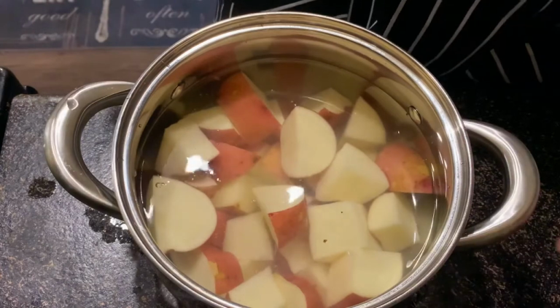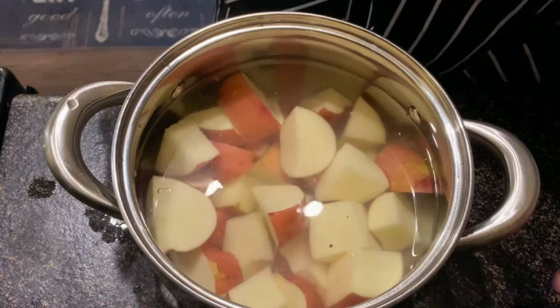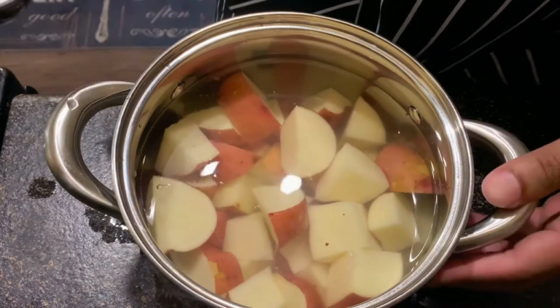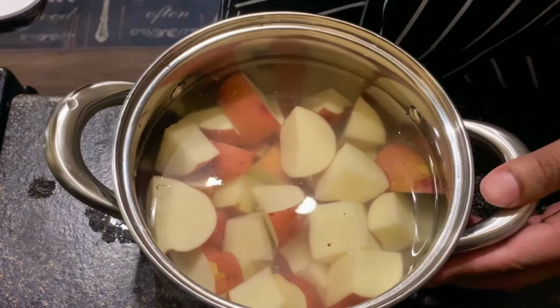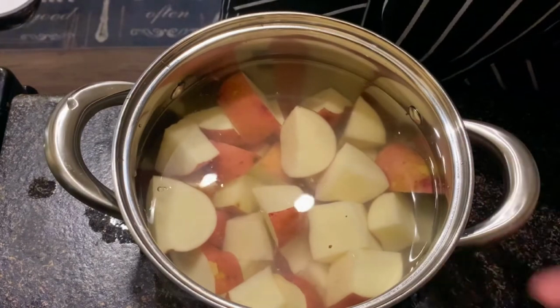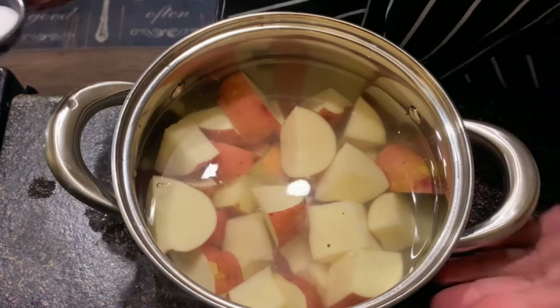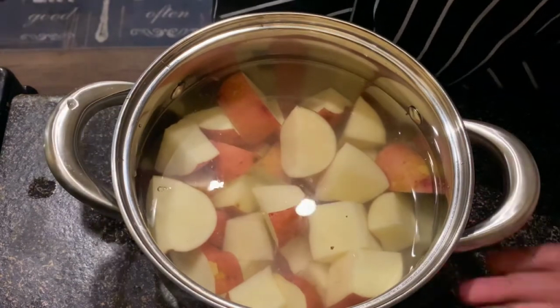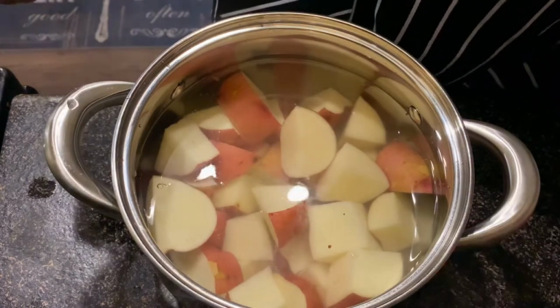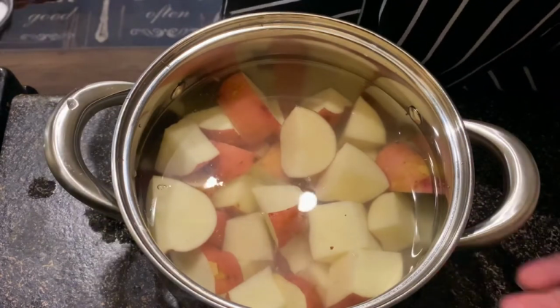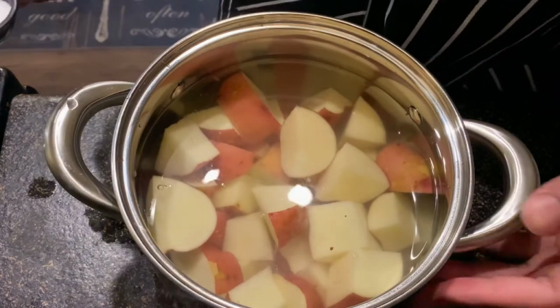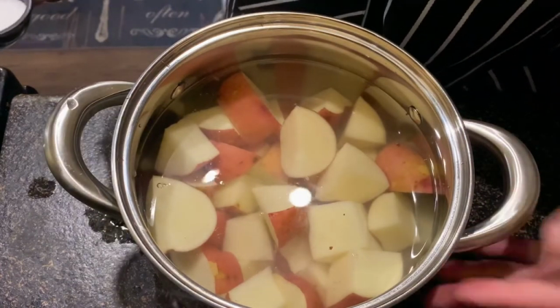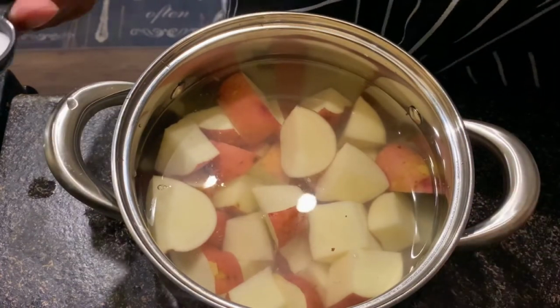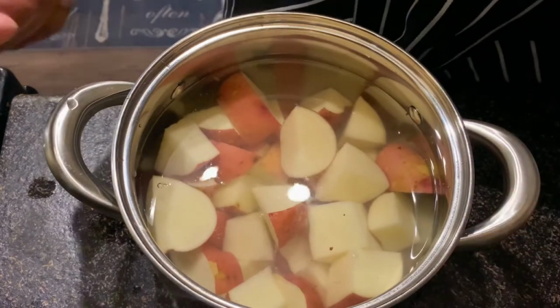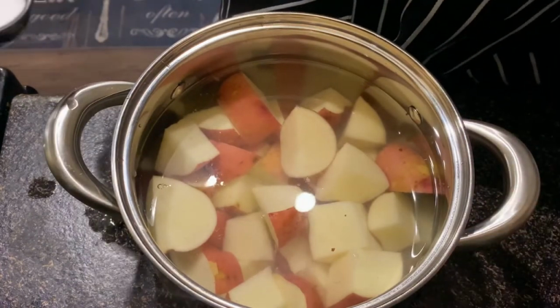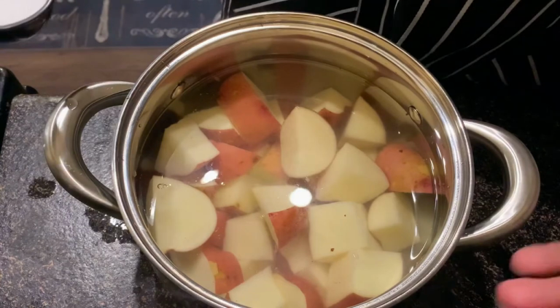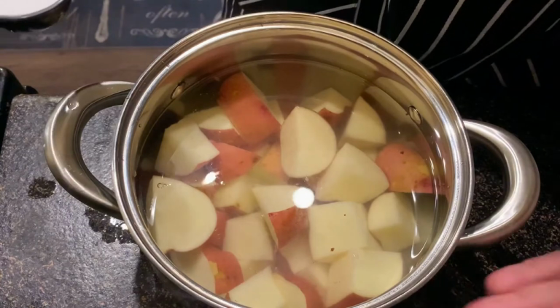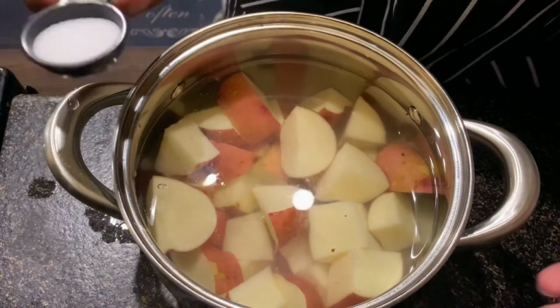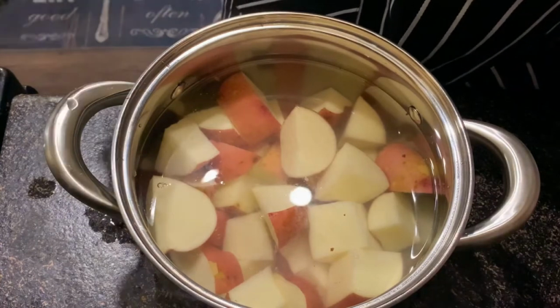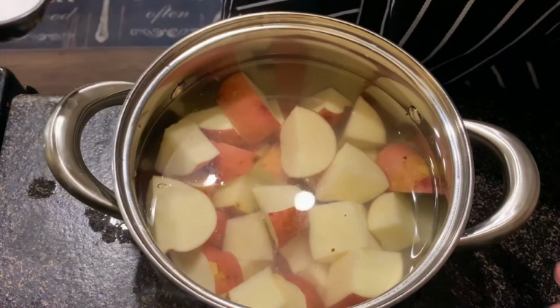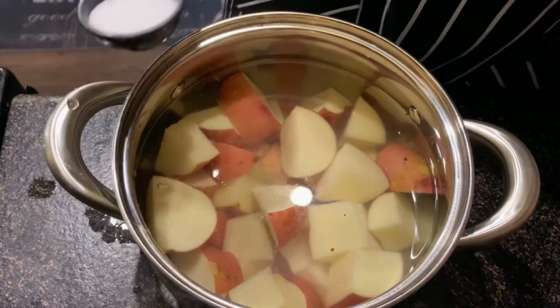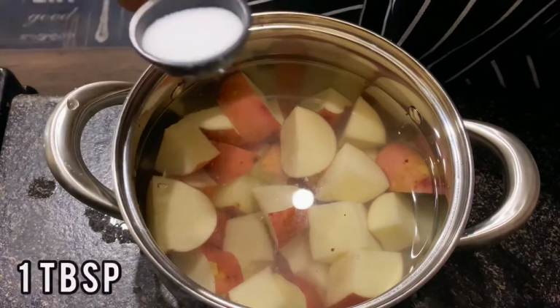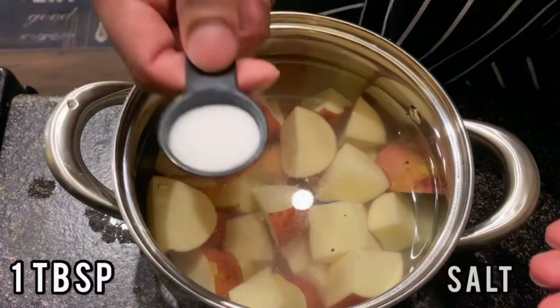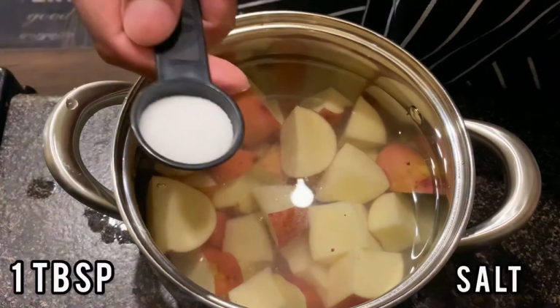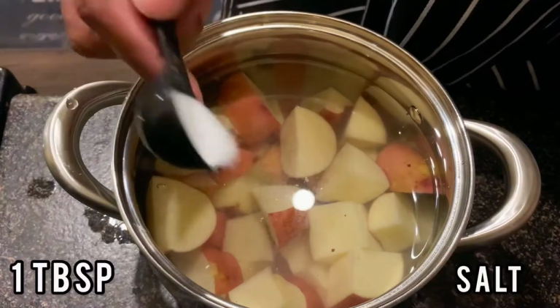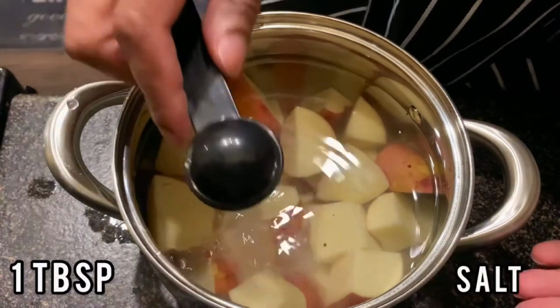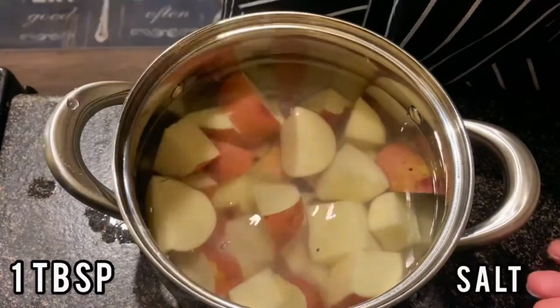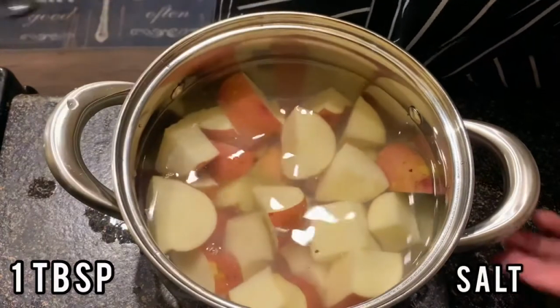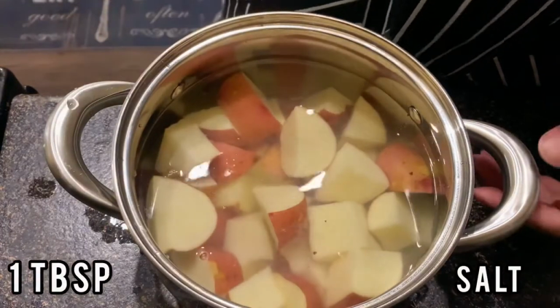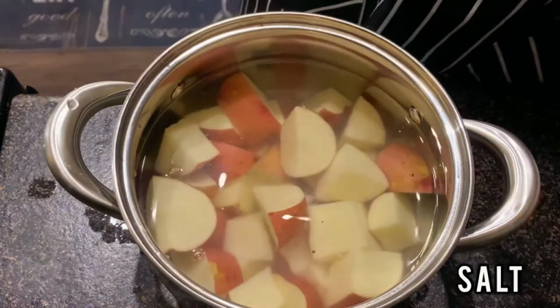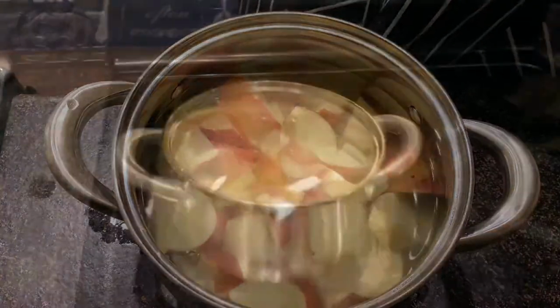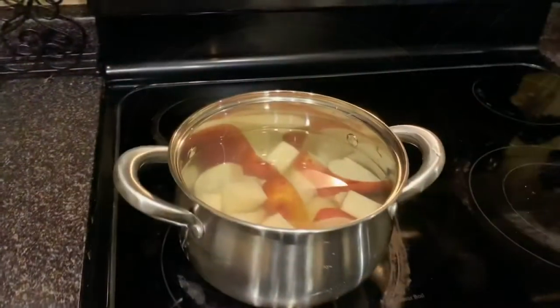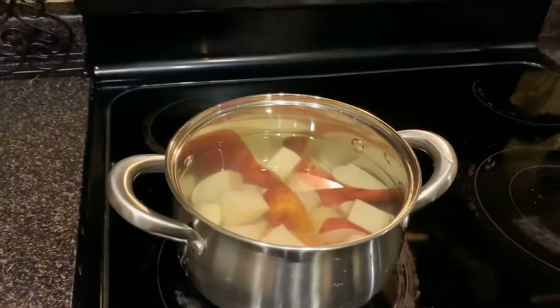That way I don't have to go back and add additional salt when I'm mashing the potatoes — it just gets into them from boiling in the salt water. So I add one tablespoon of salt, just like that guys.